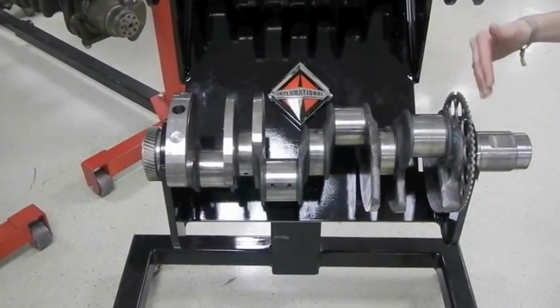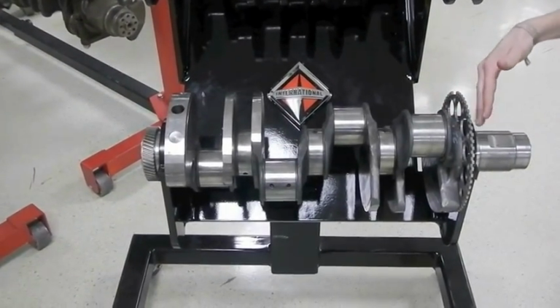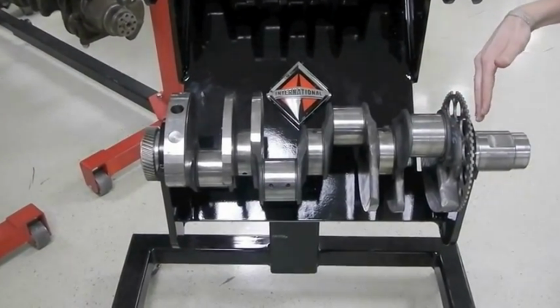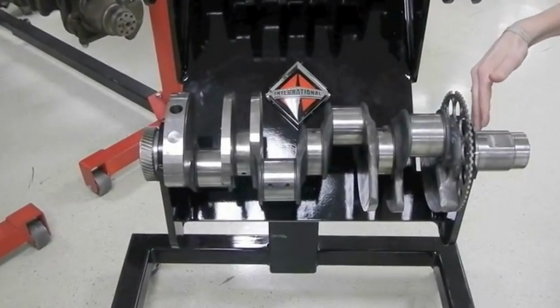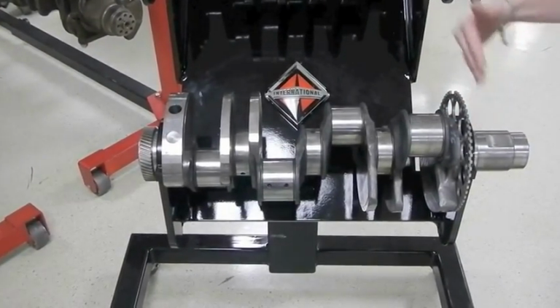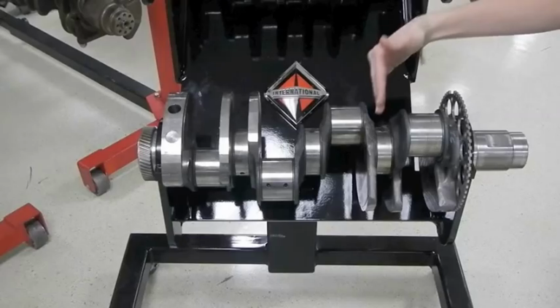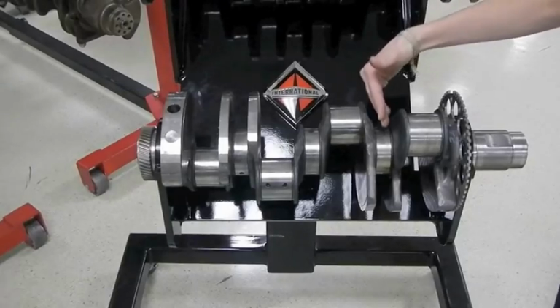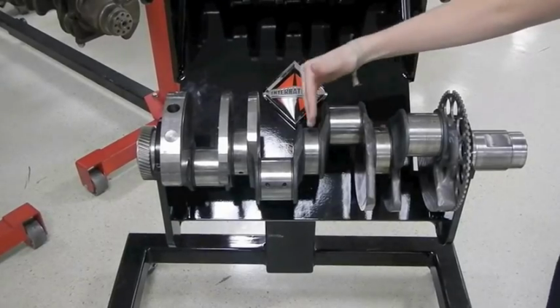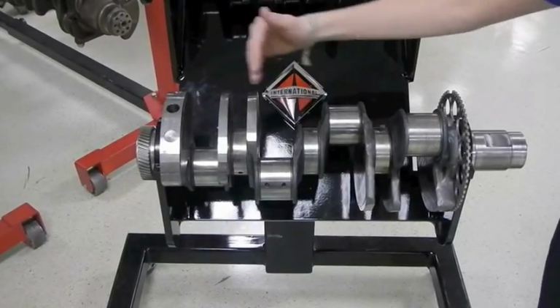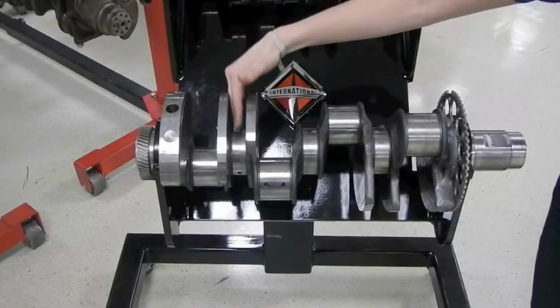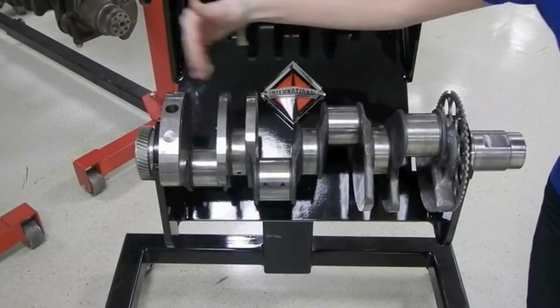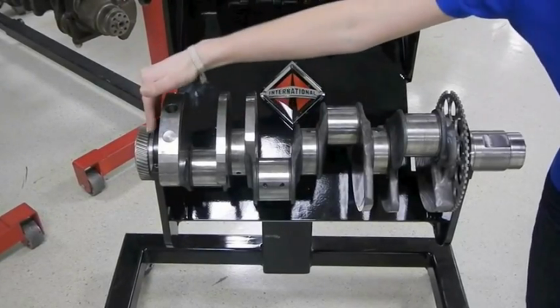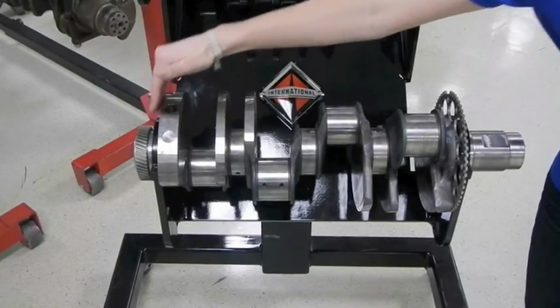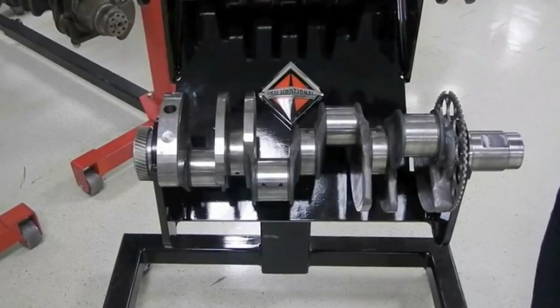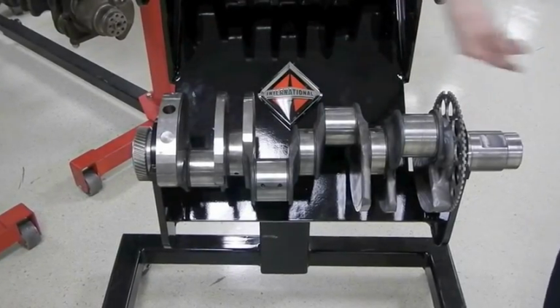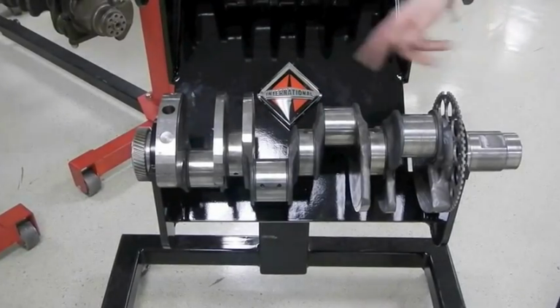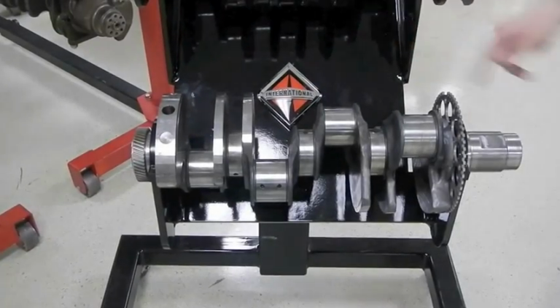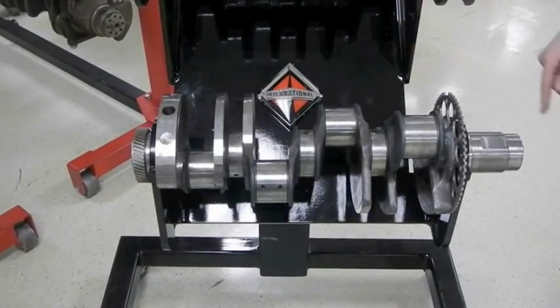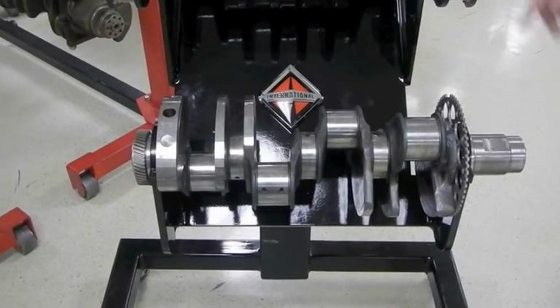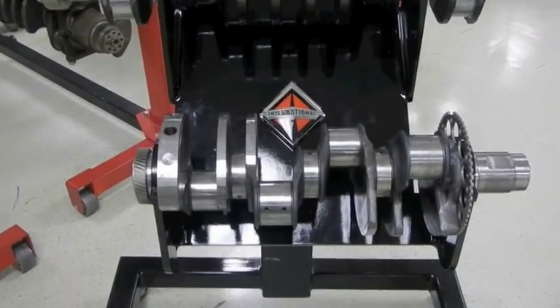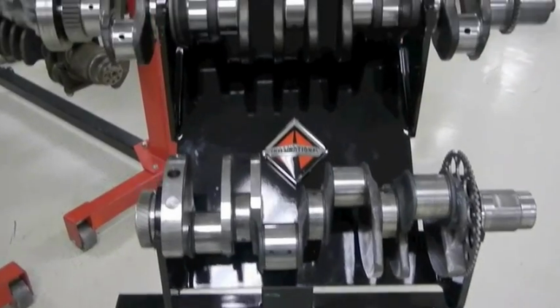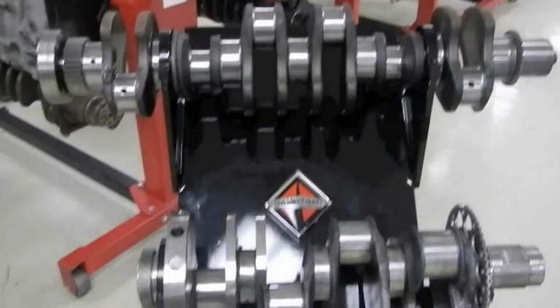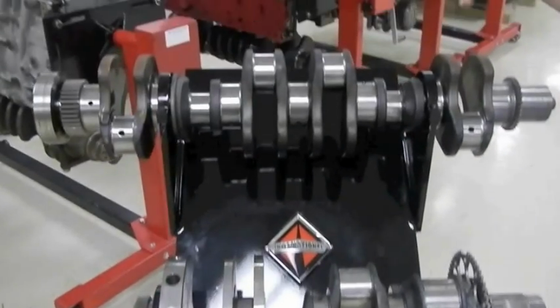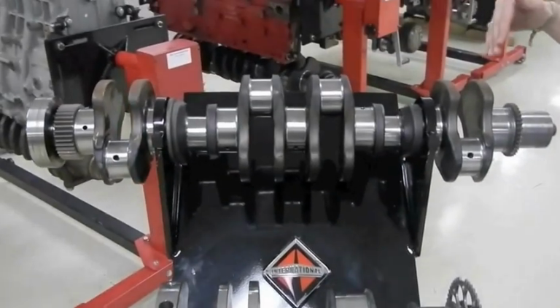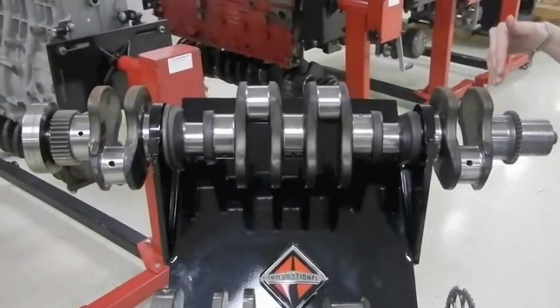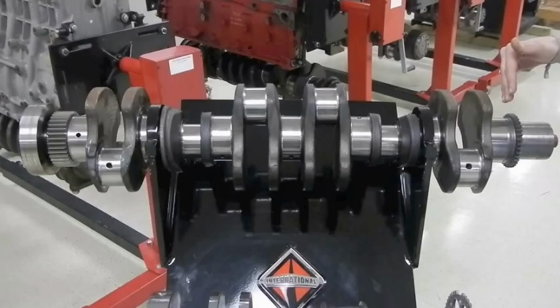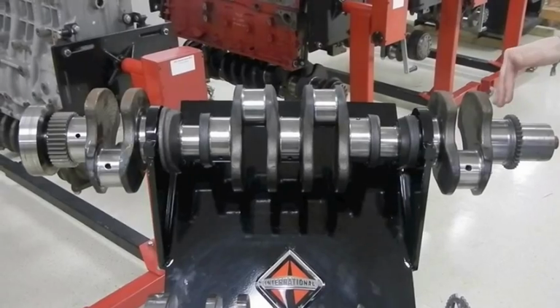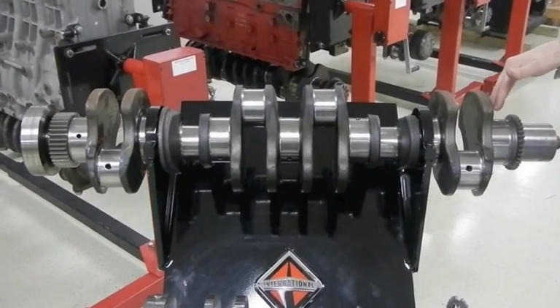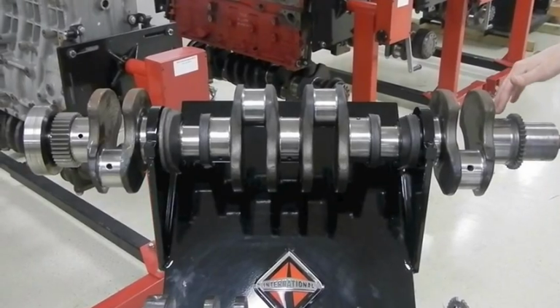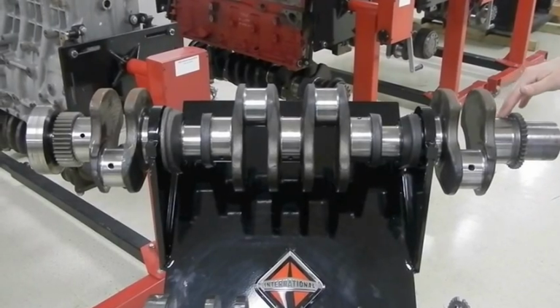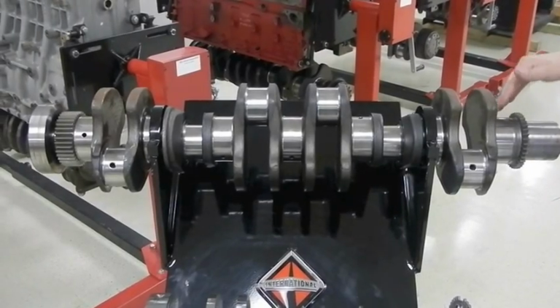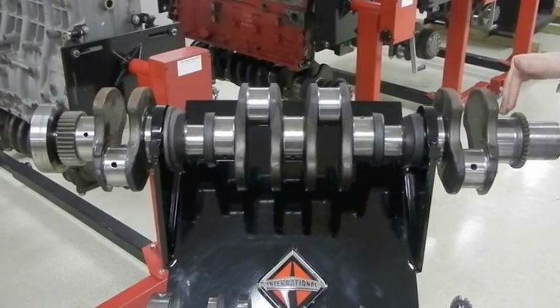The V8 only has five main bearings — one, two, three, four, five — which are across the rotational axis, compared to the inline six, which has seven main bearings.